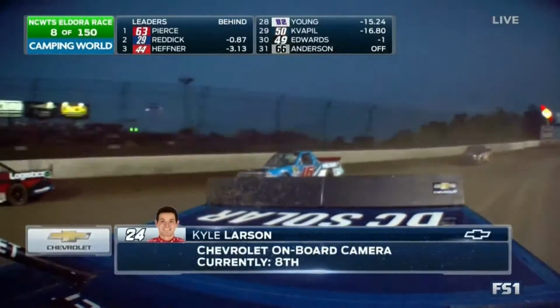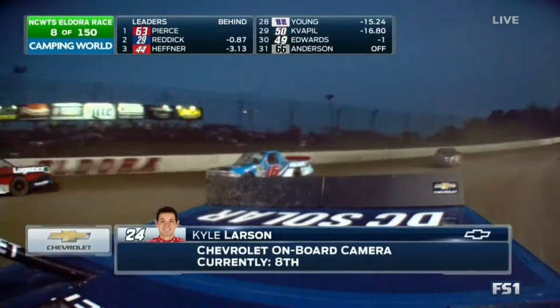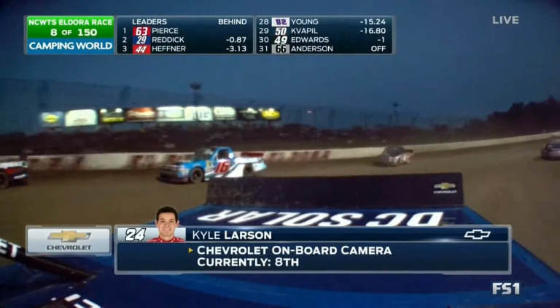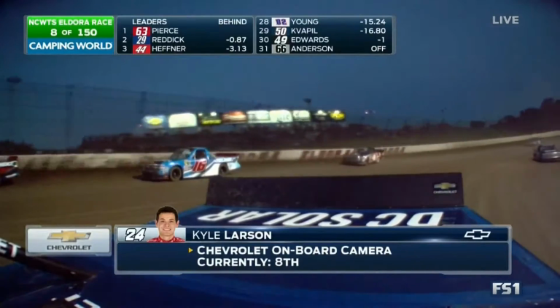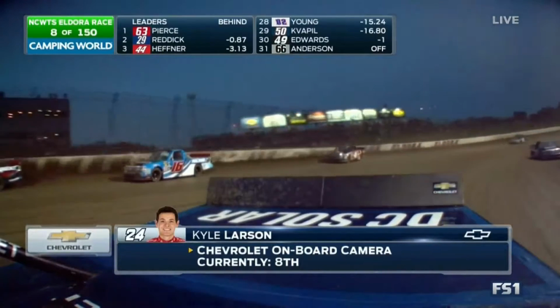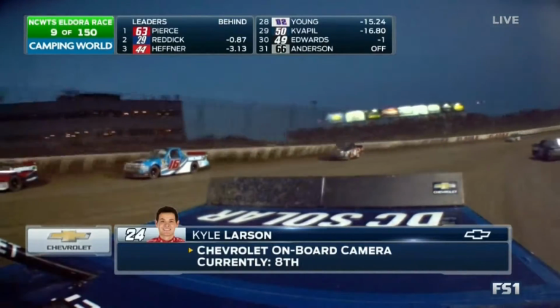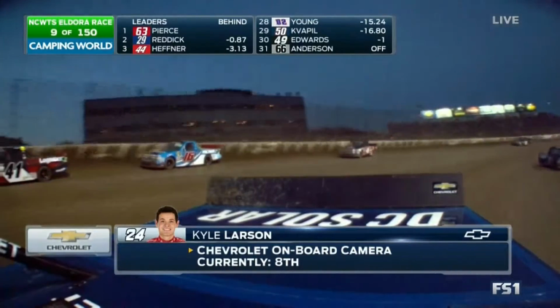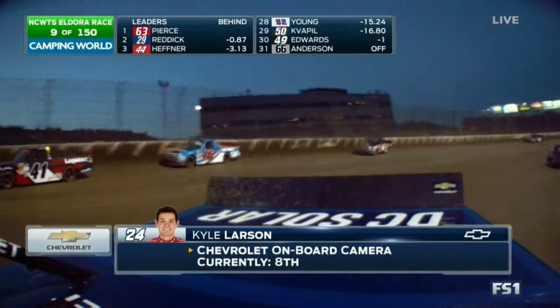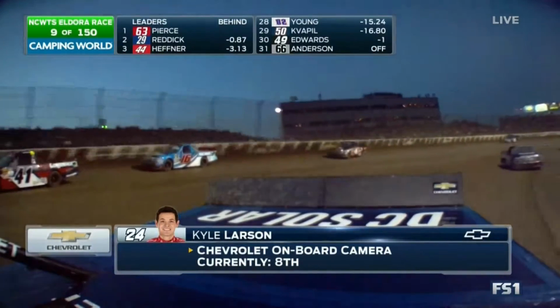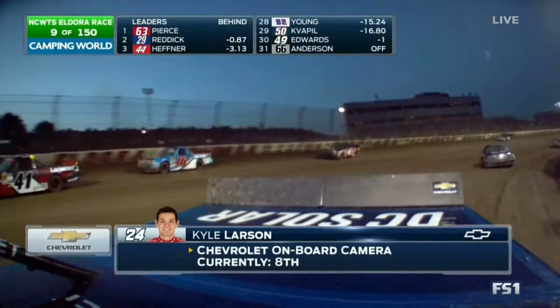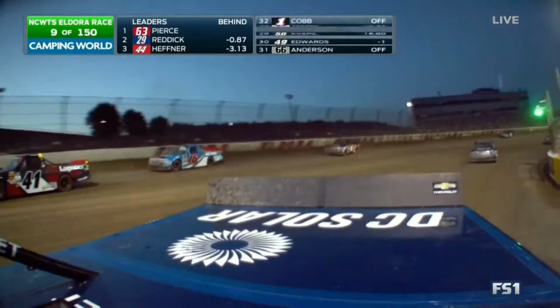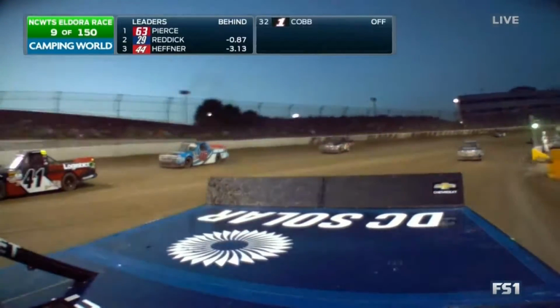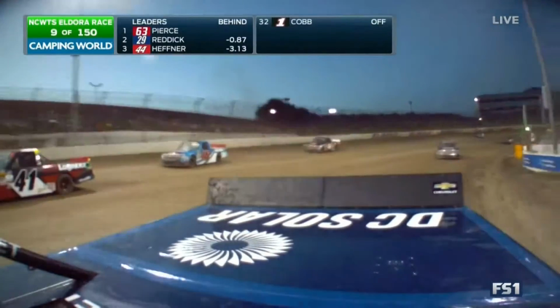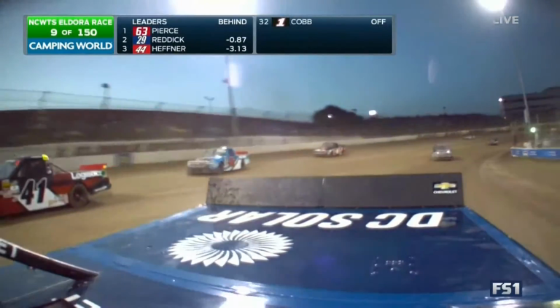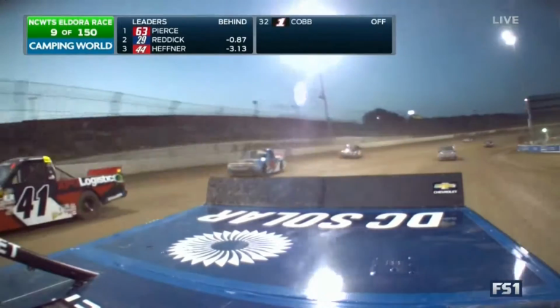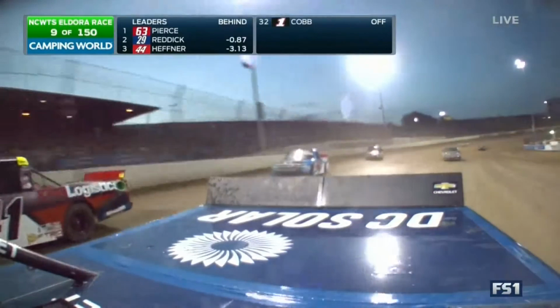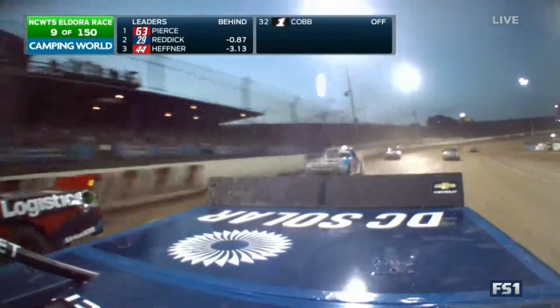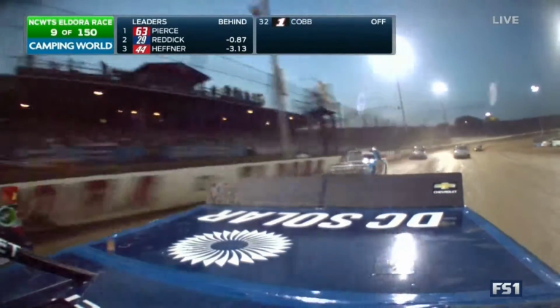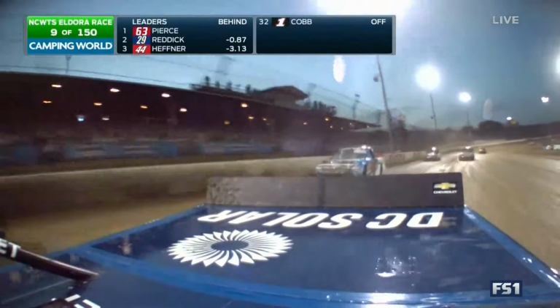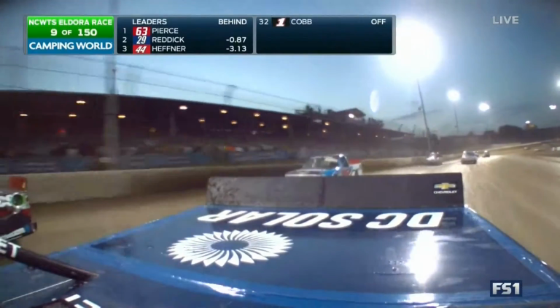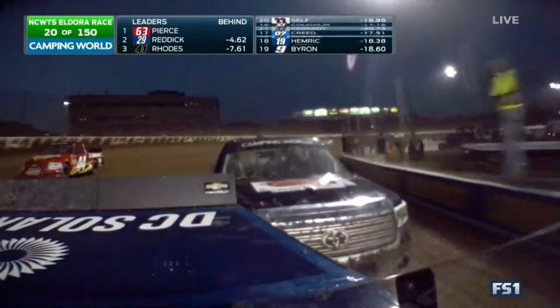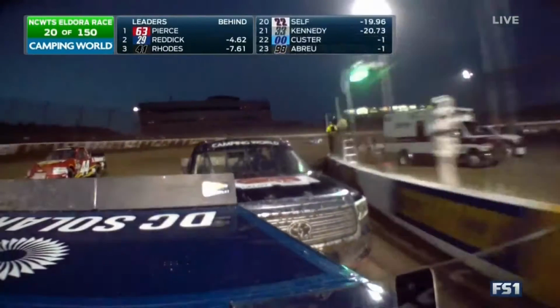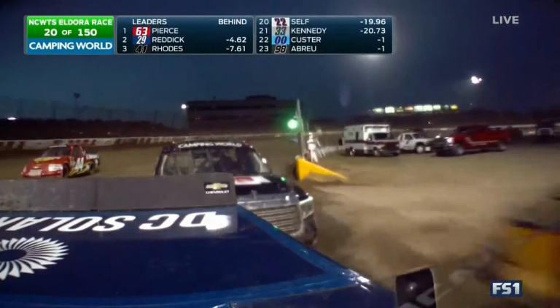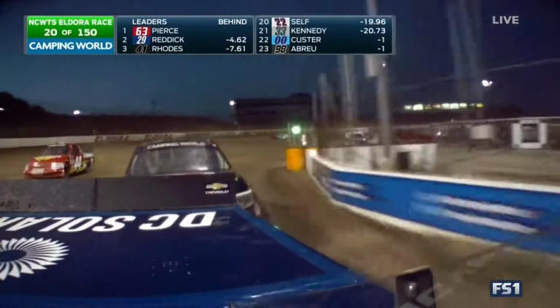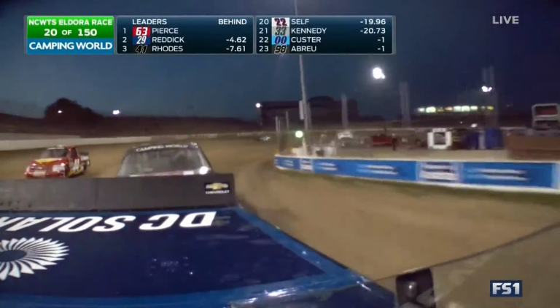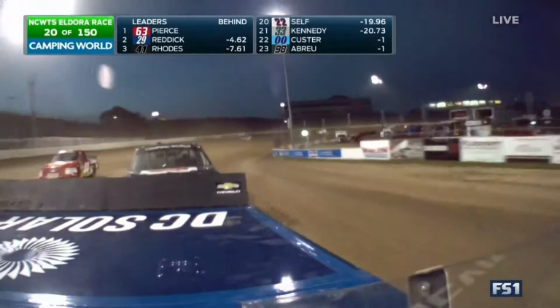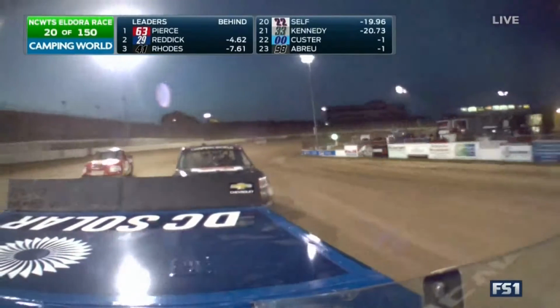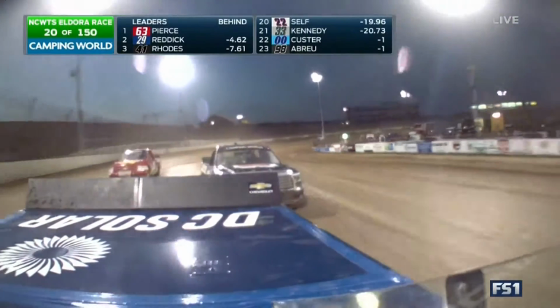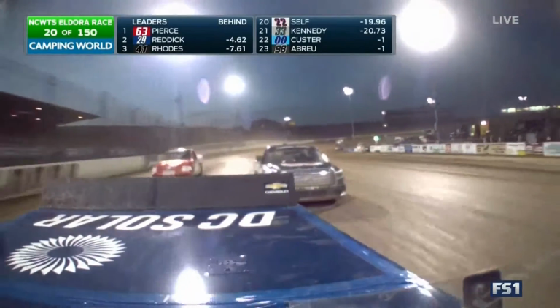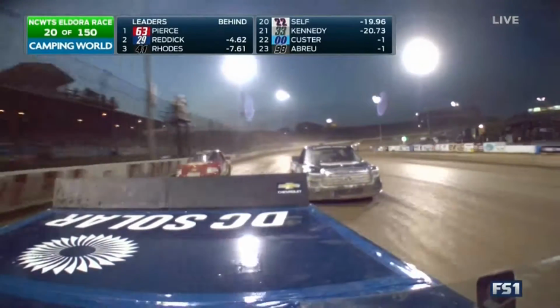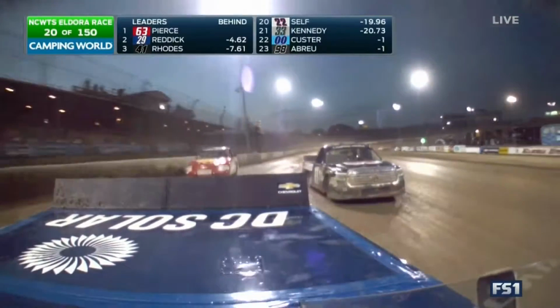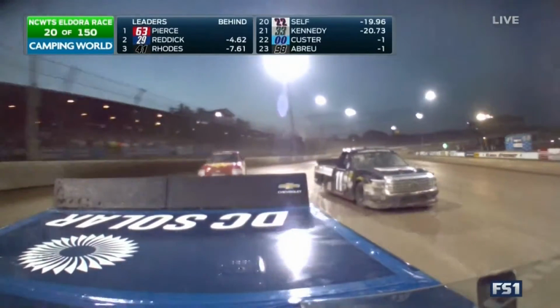We've got a real bonus here tonight. Larson's back in the back half of the top 10 and Christopher Bell is outside of the top 10. We're going to watch these guys really shuffle through this field. That 11 truck looks really solid tonight — Jake Griffin doing a great job for Red Horse Racing.